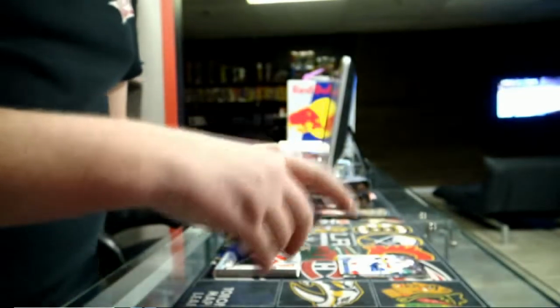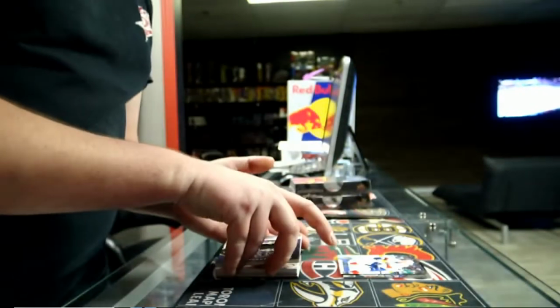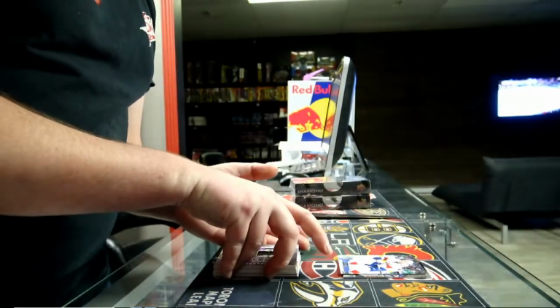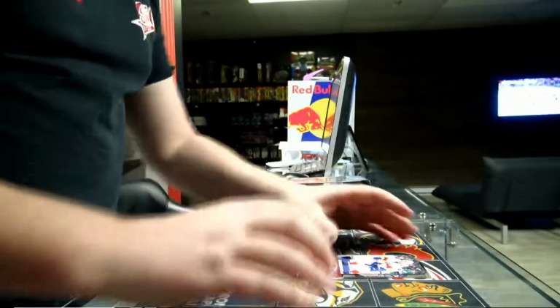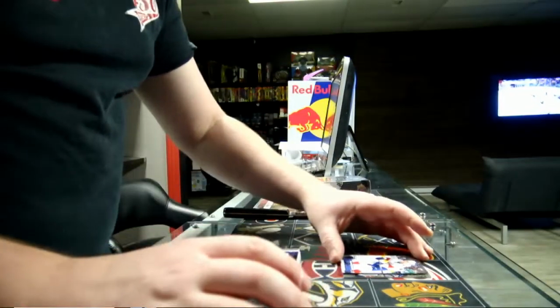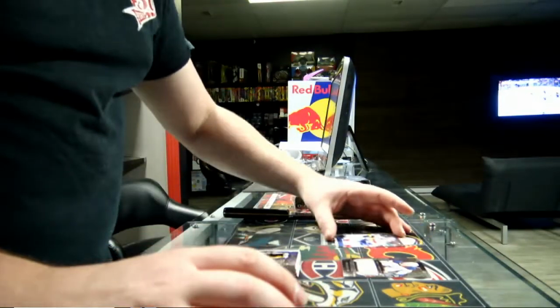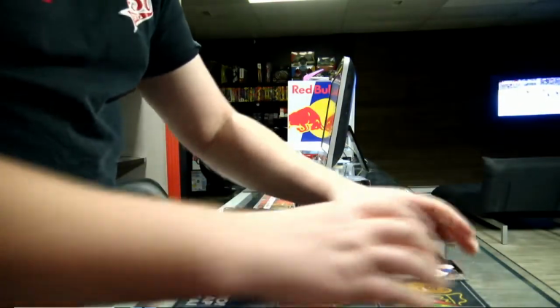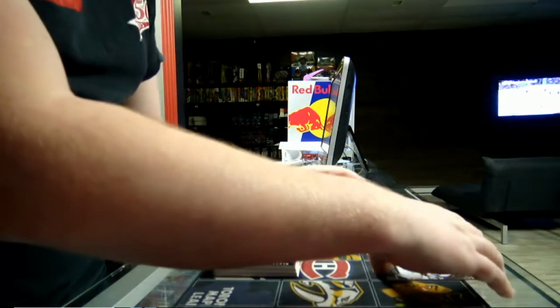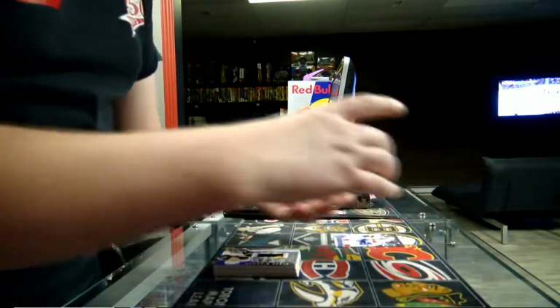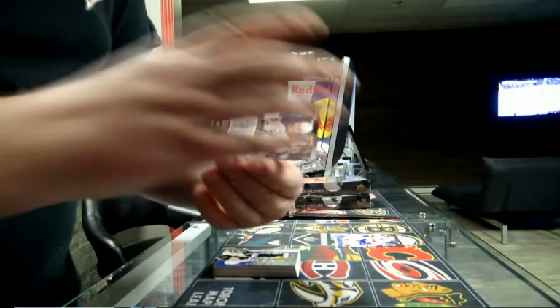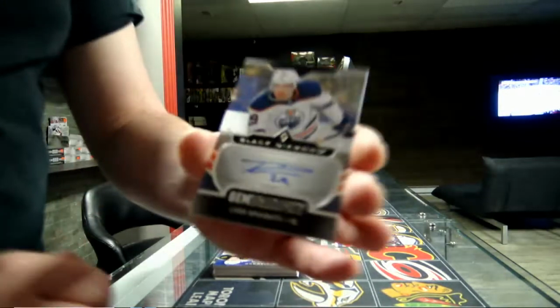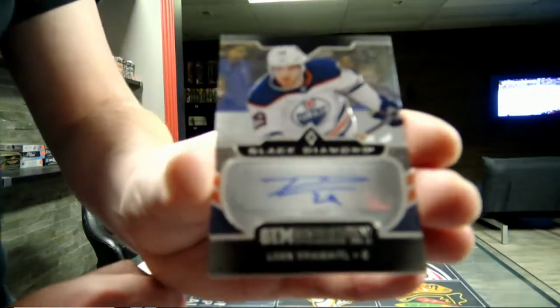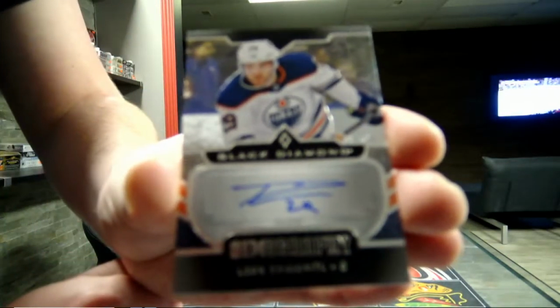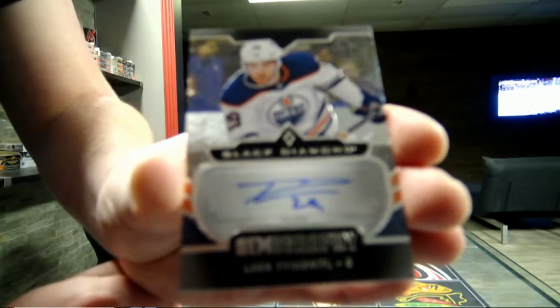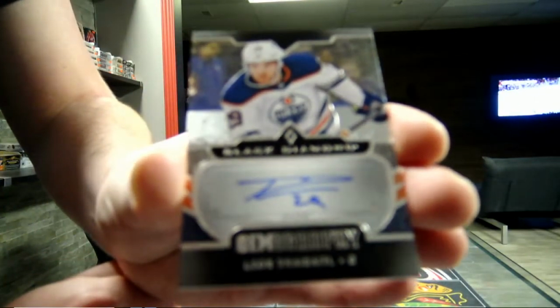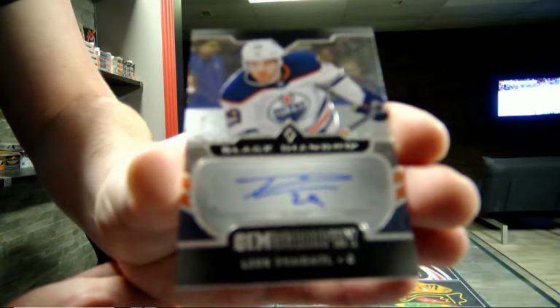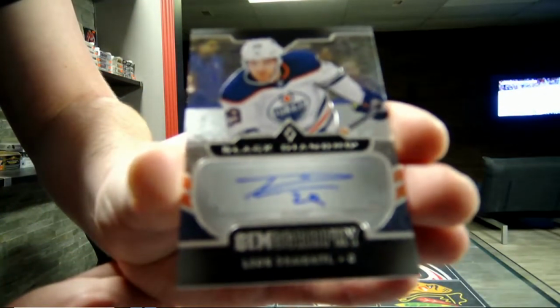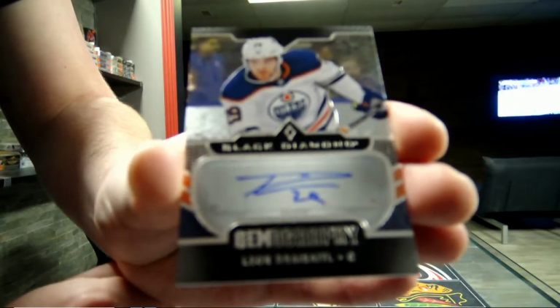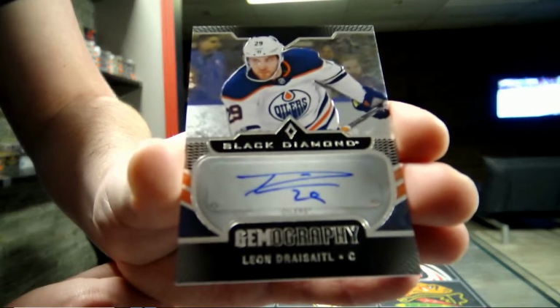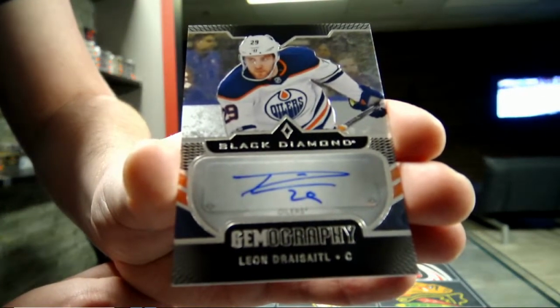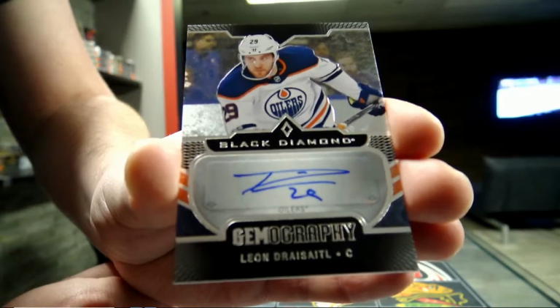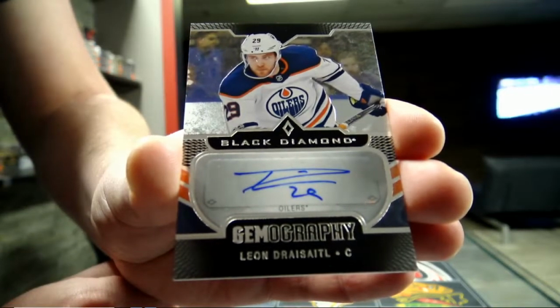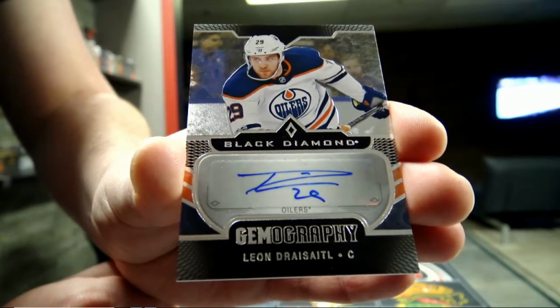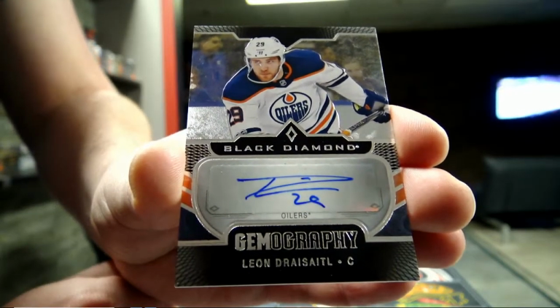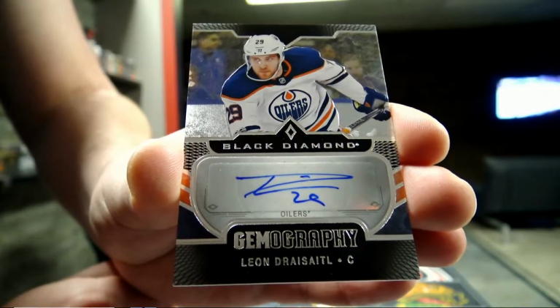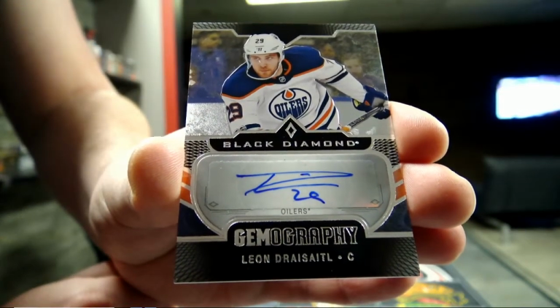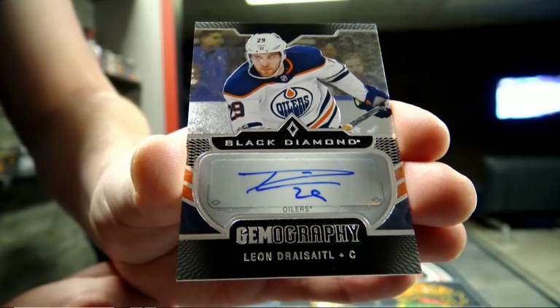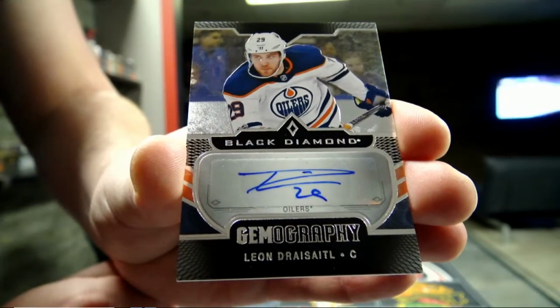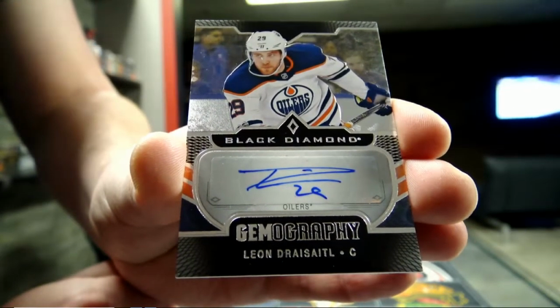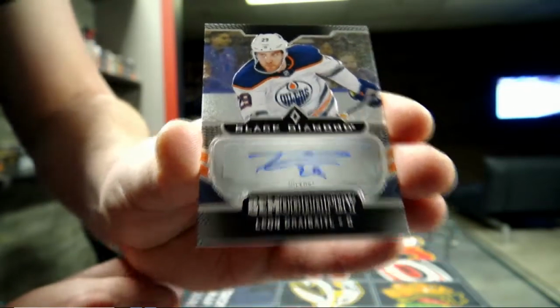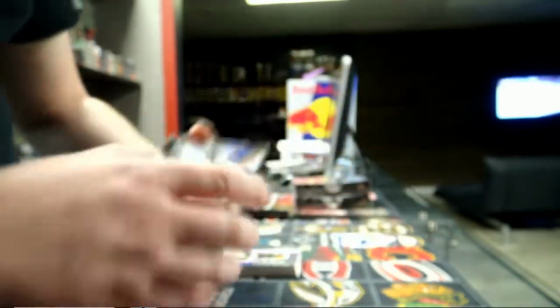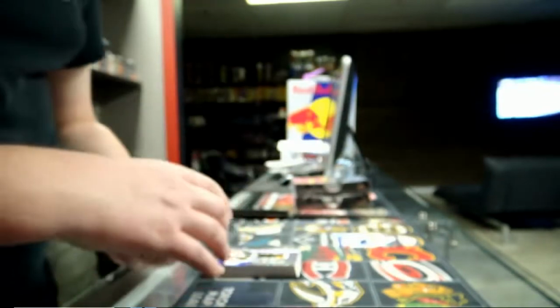And our last hit is a Jumbo Griff for the Edmonton Oilers - Leon Draisaitl. Leon Draisaitl, Jumbo autograph for the Edmonton Oilers.